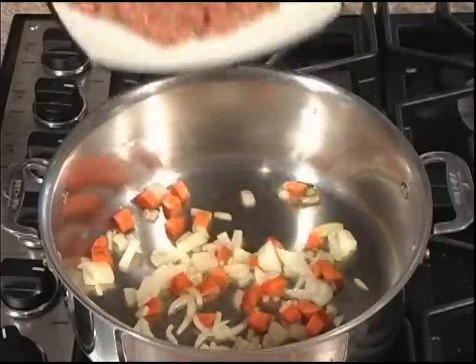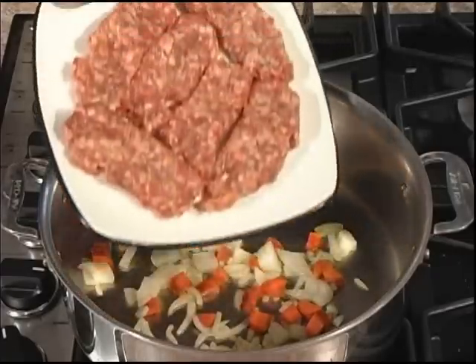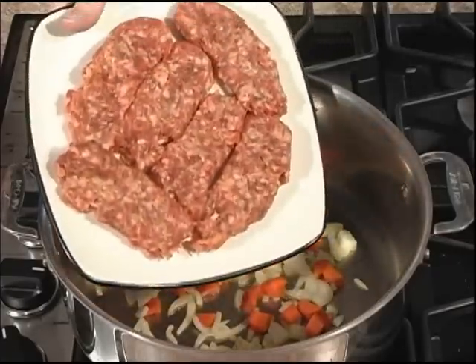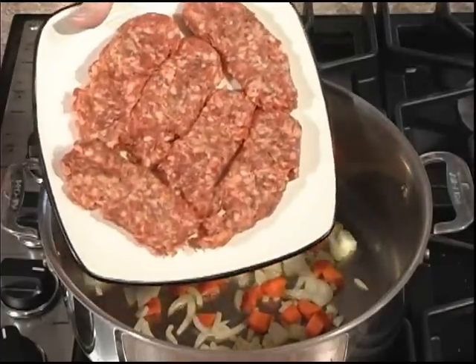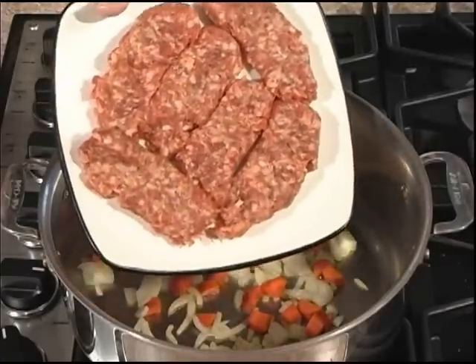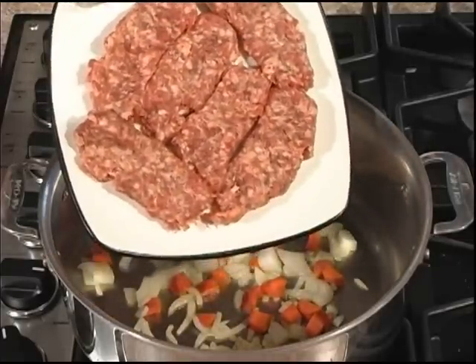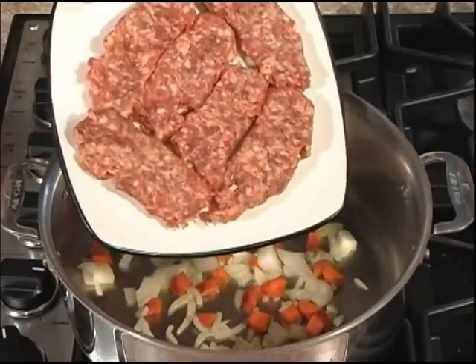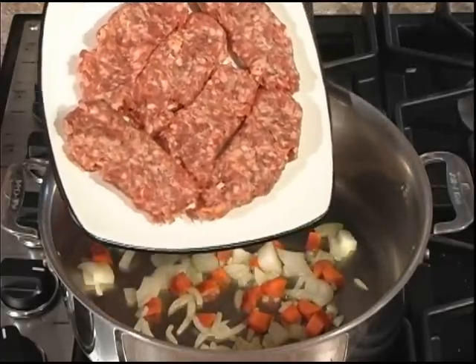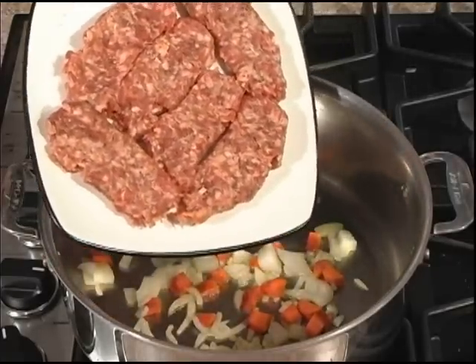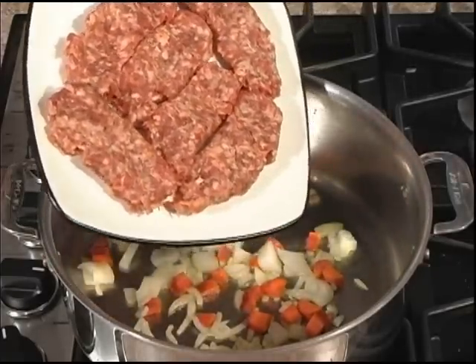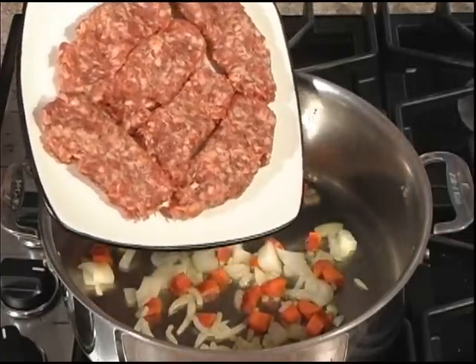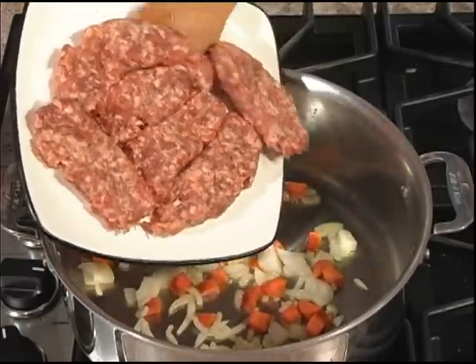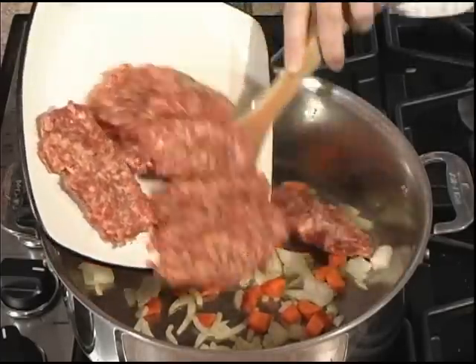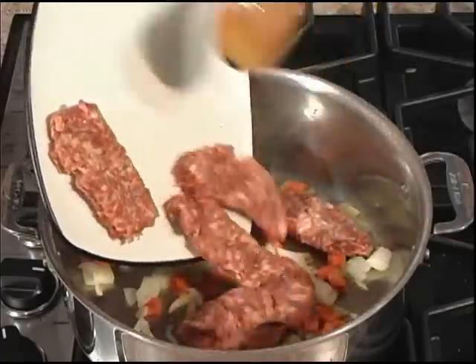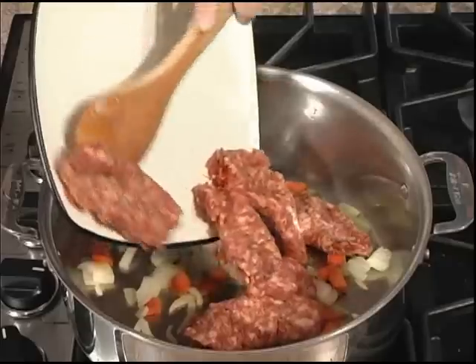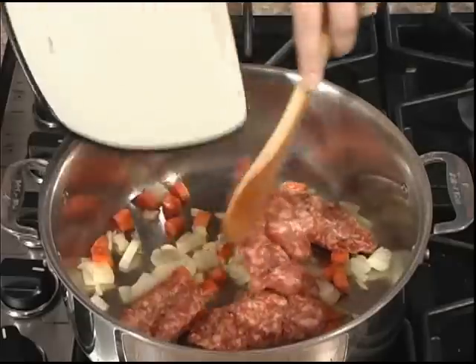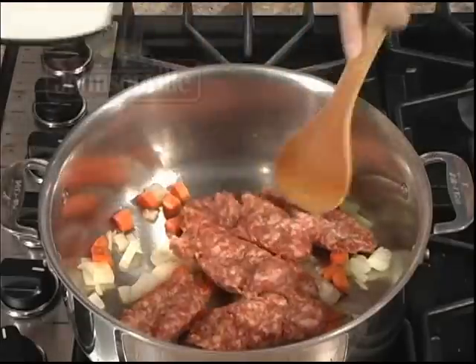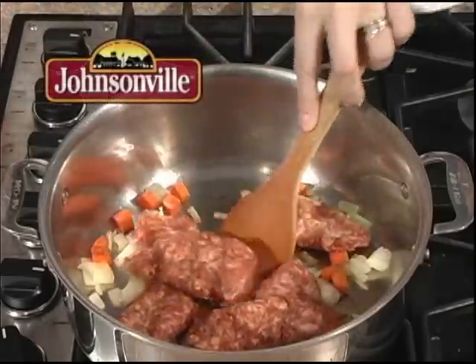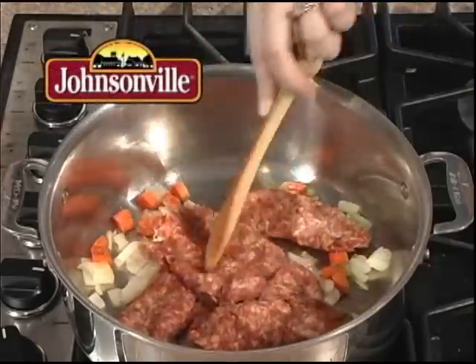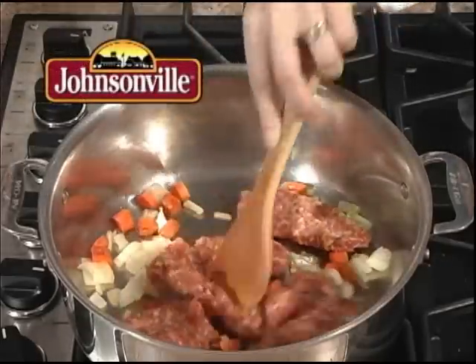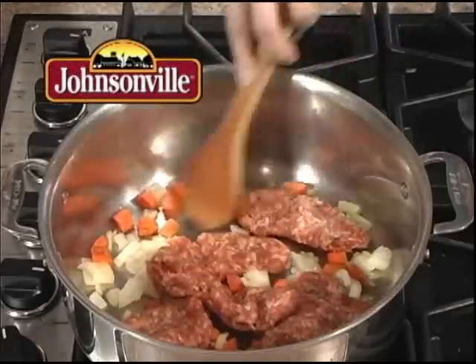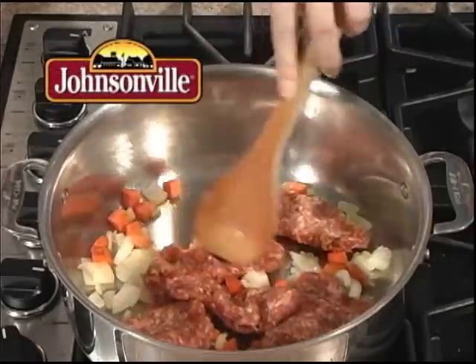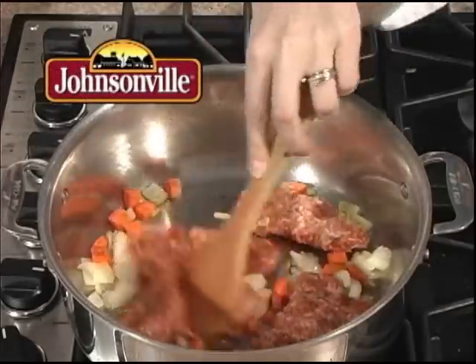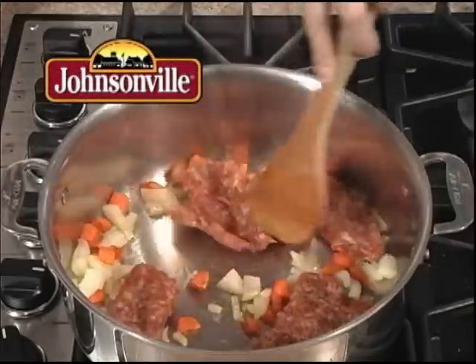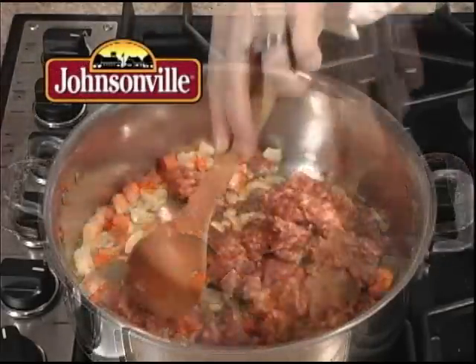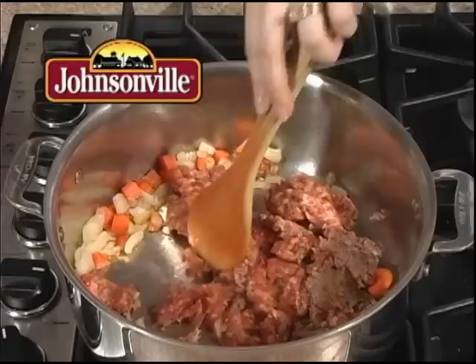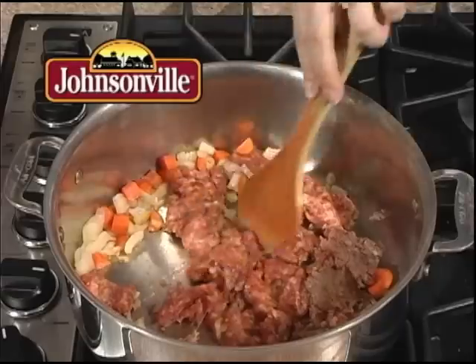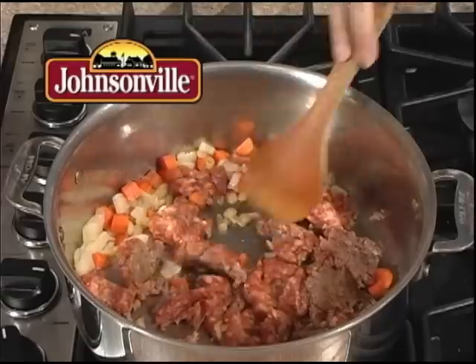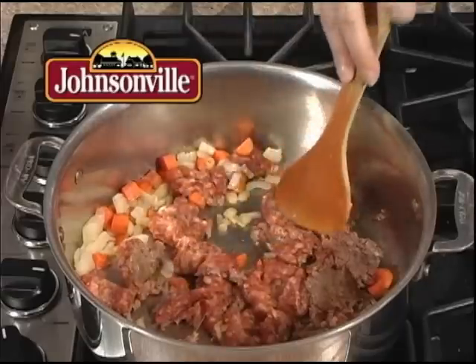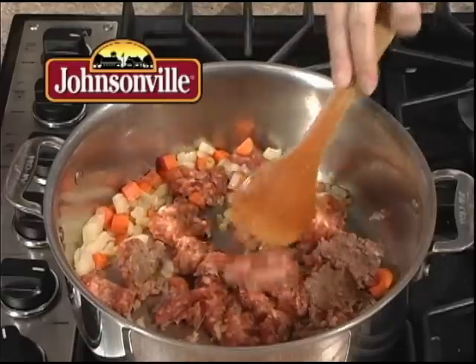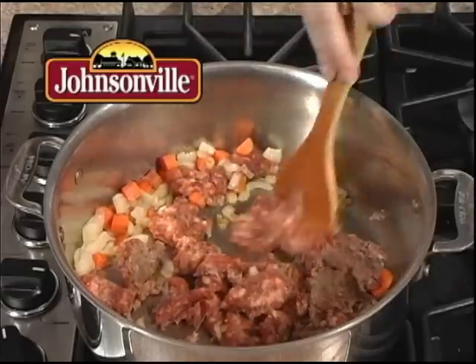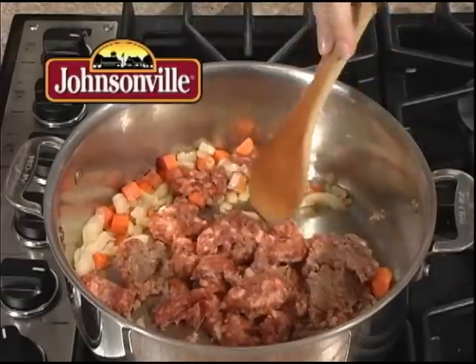Now let's add our Johnsonville sausage with the casings removed. Make sure you break them up into small little pieces.